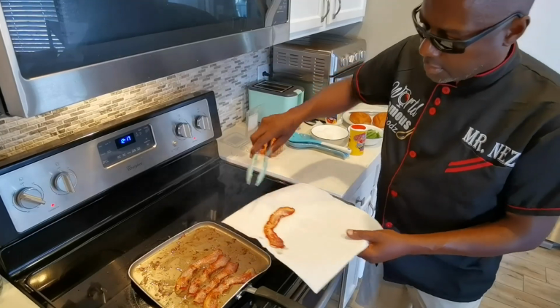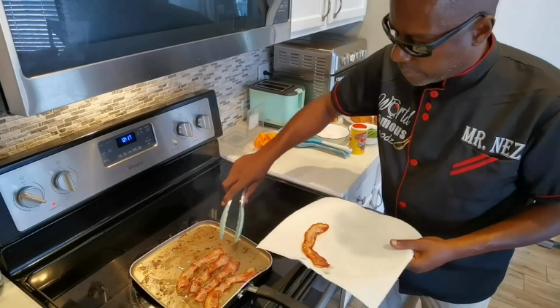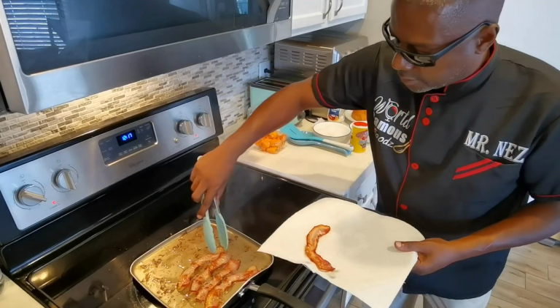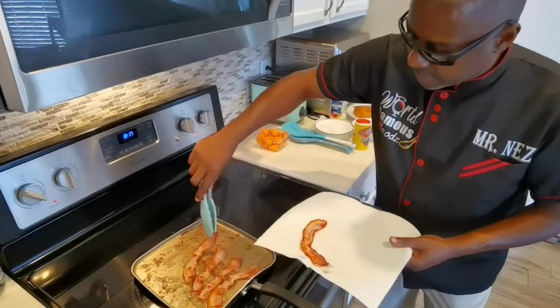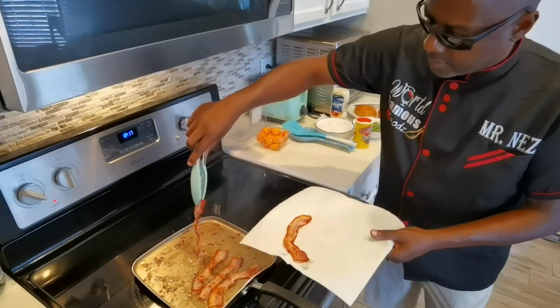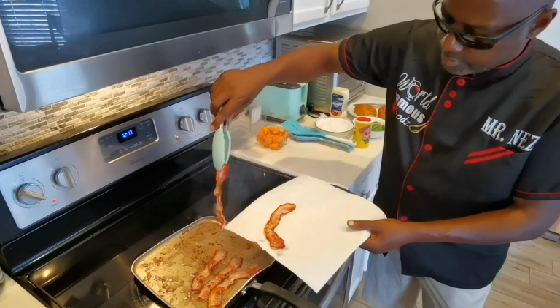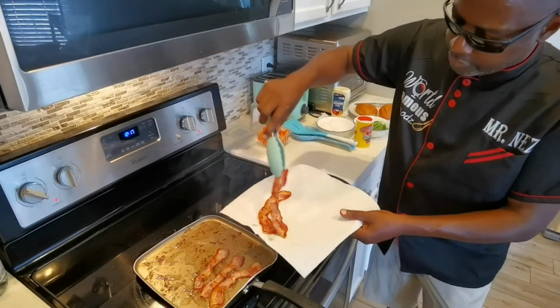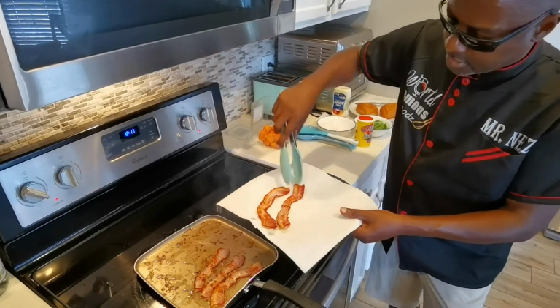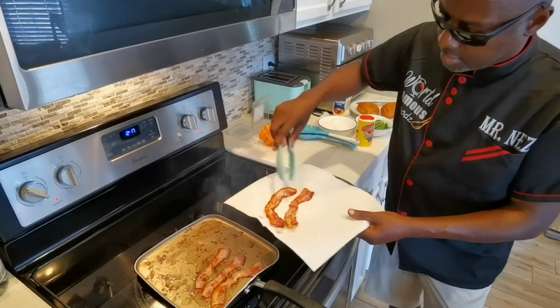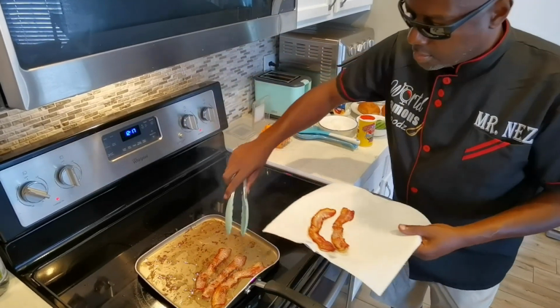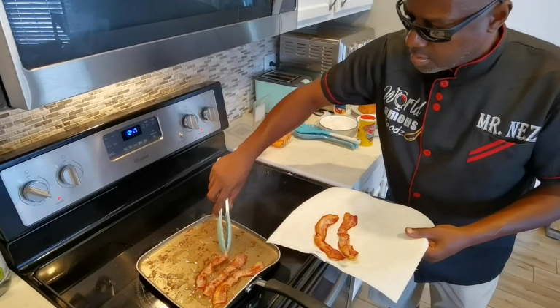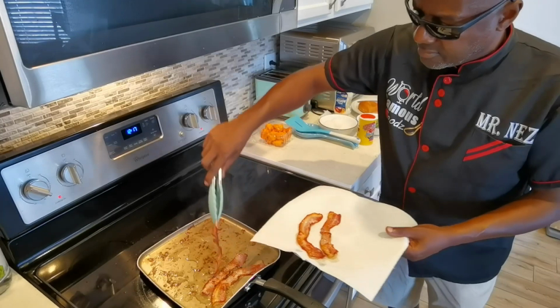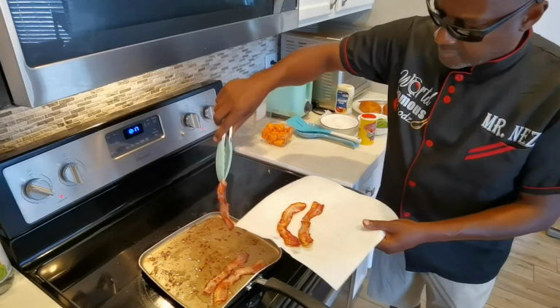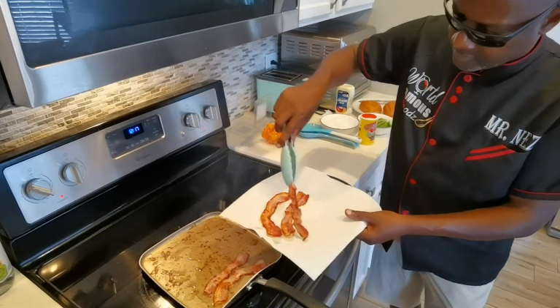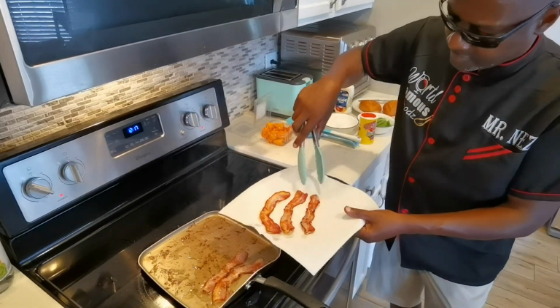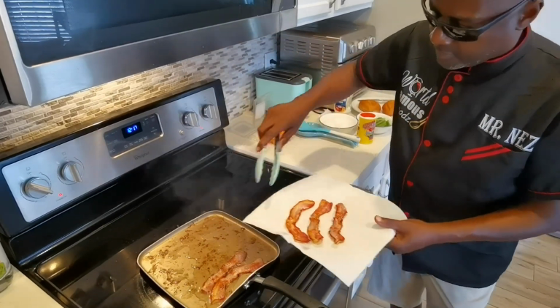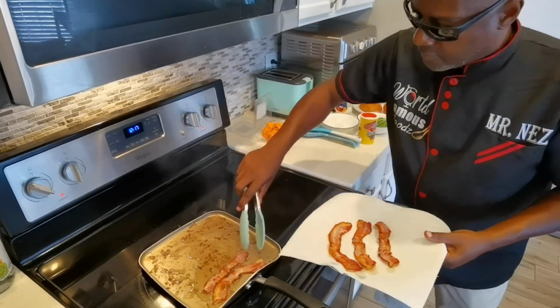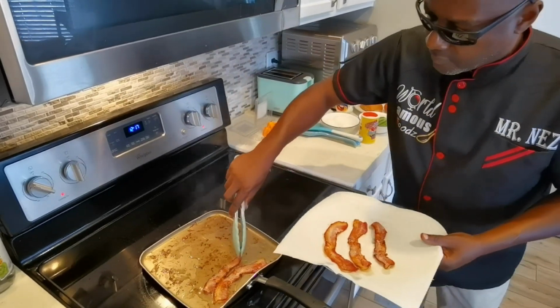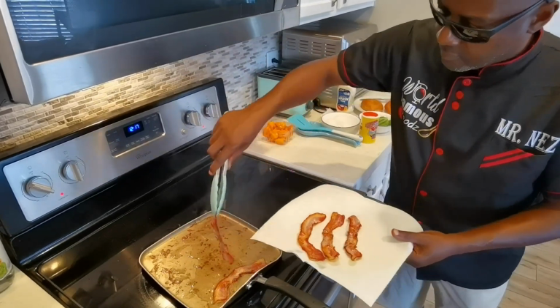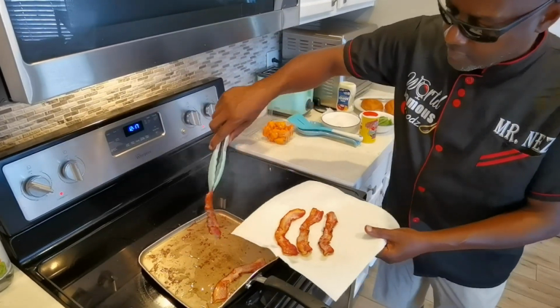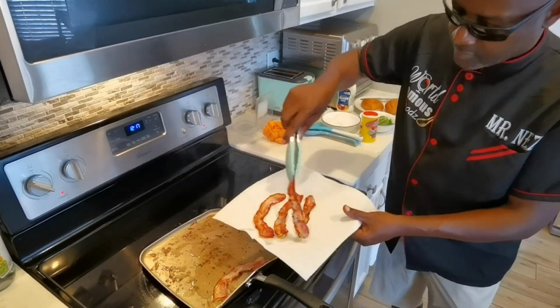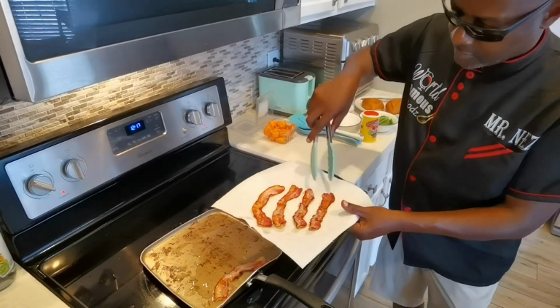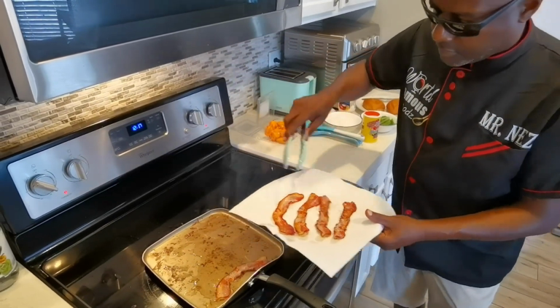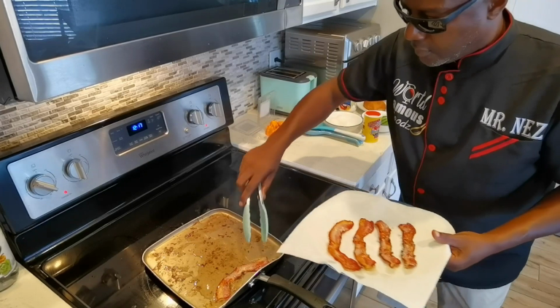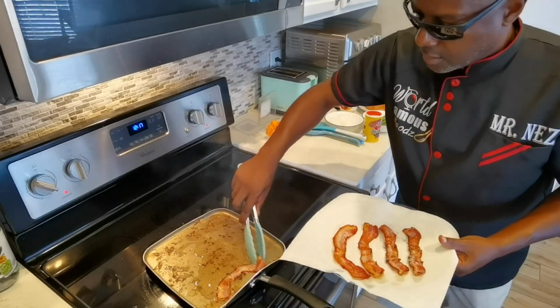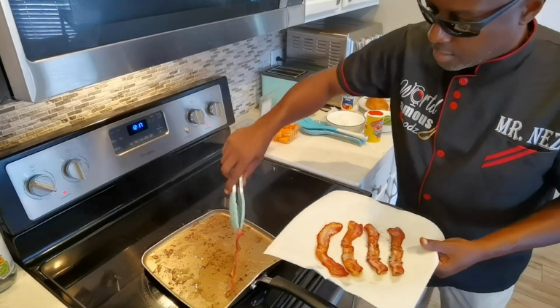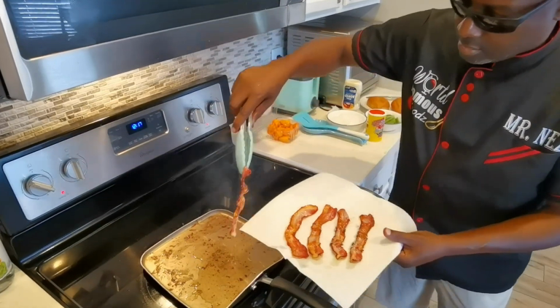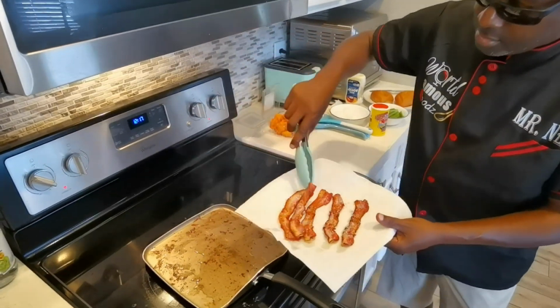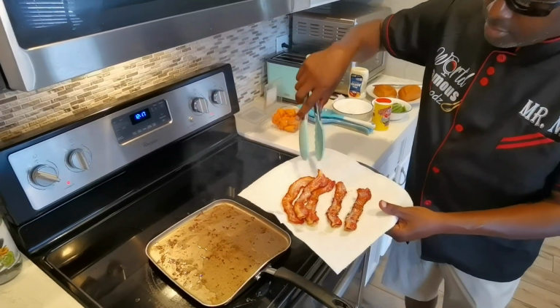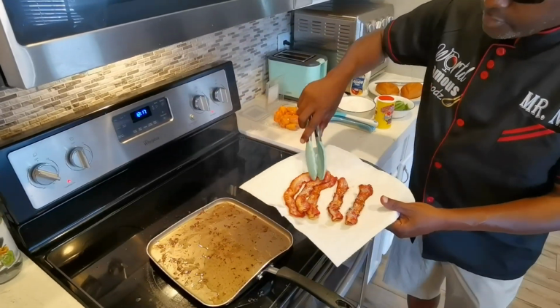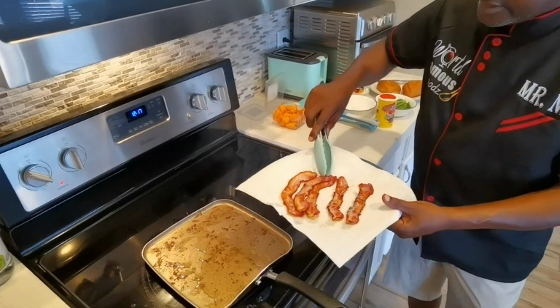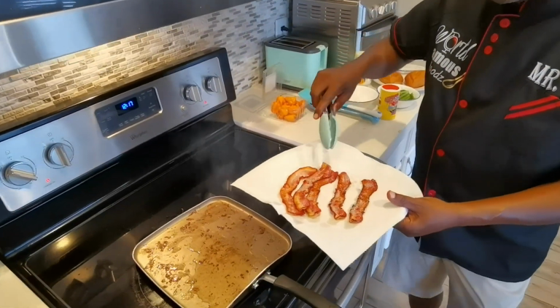Got a paper towel here so I can absorb some of the bacon grease. Alright, we move on to the next step.